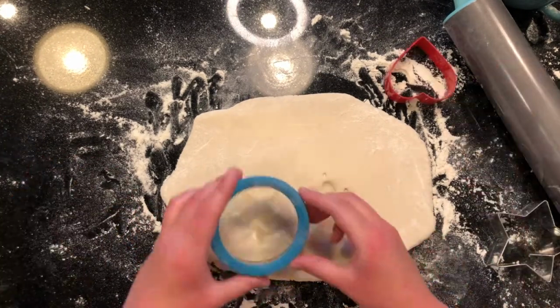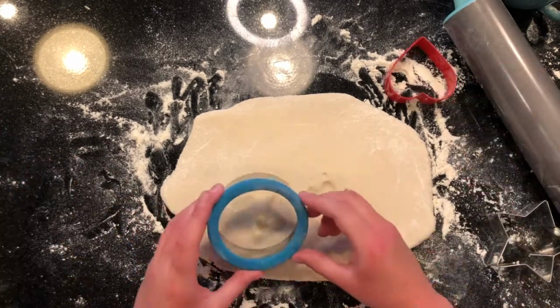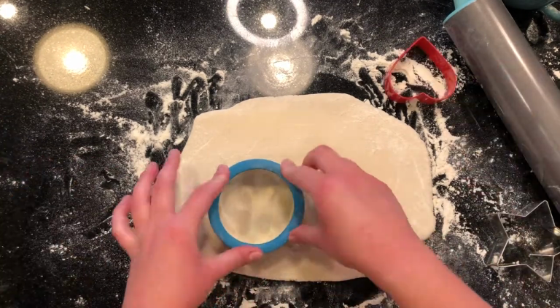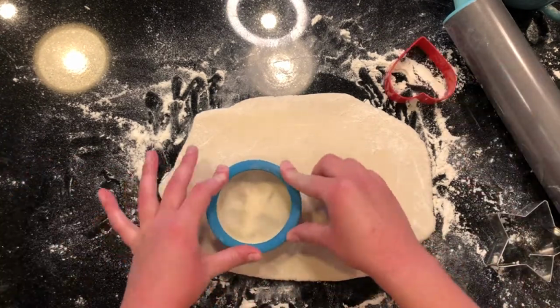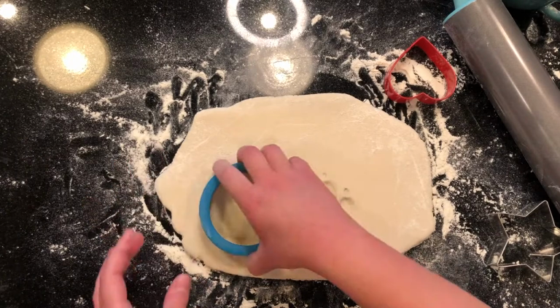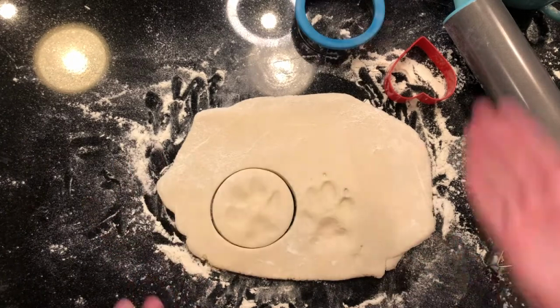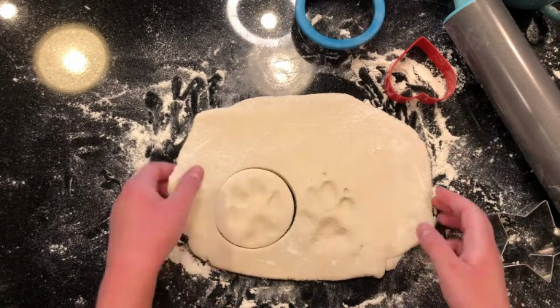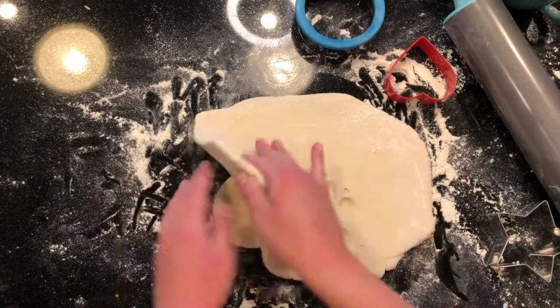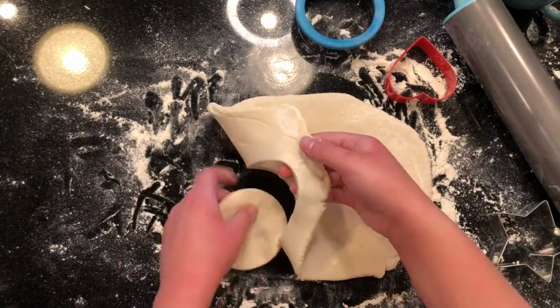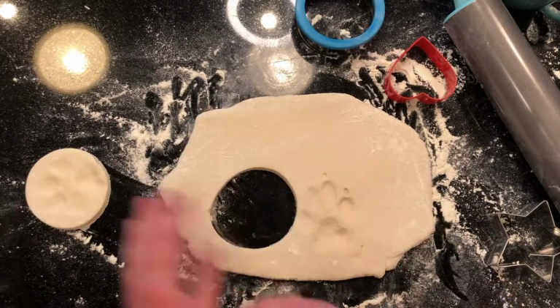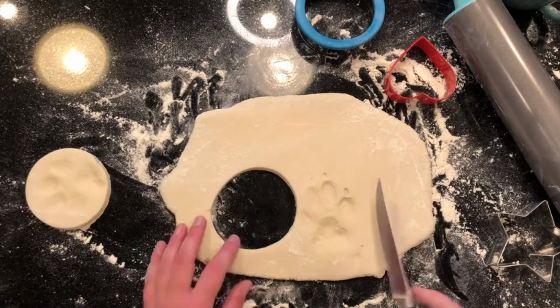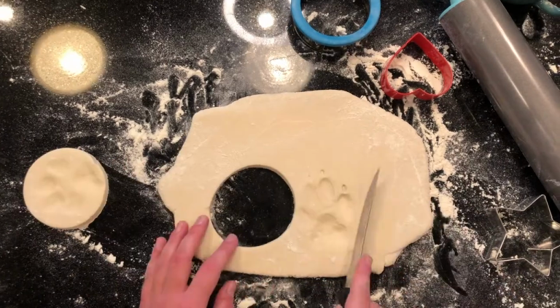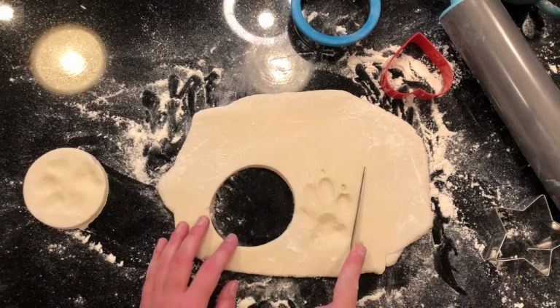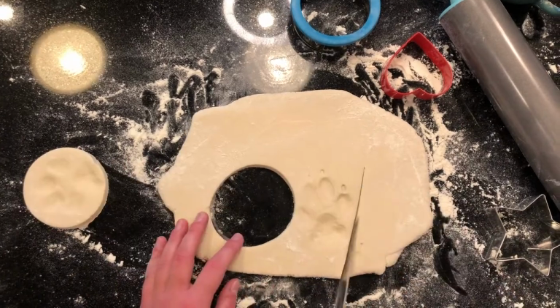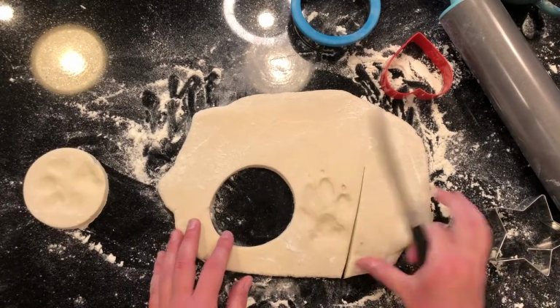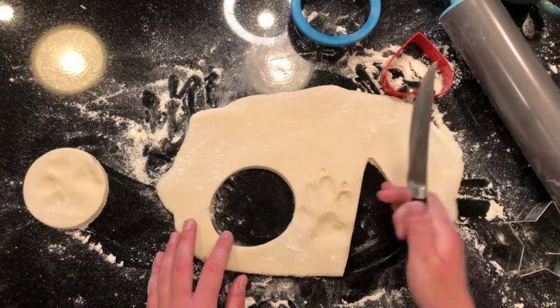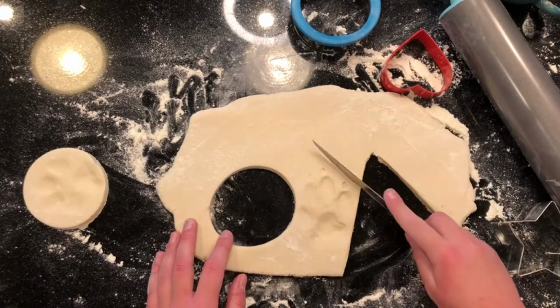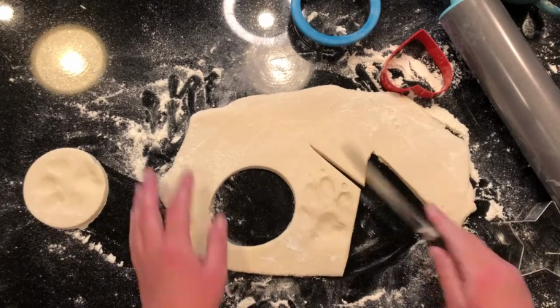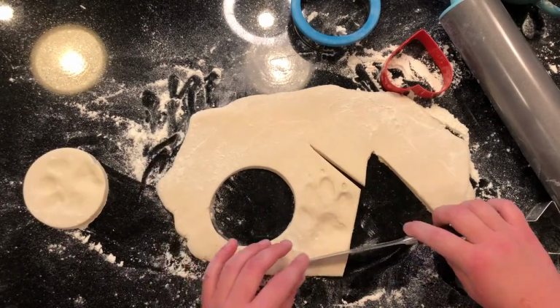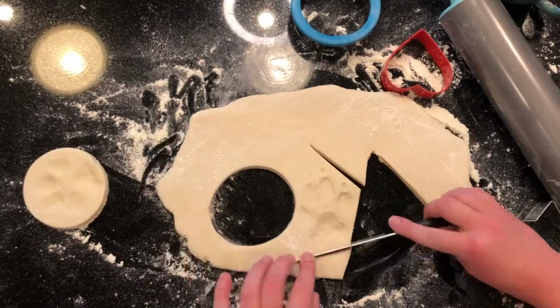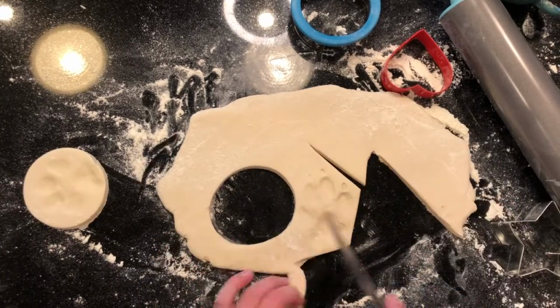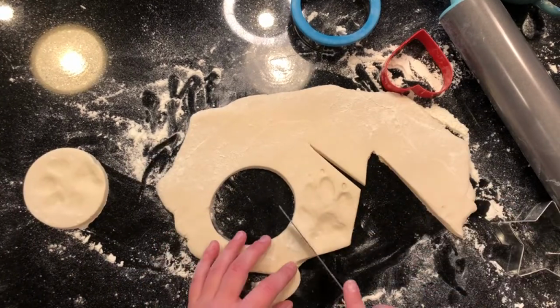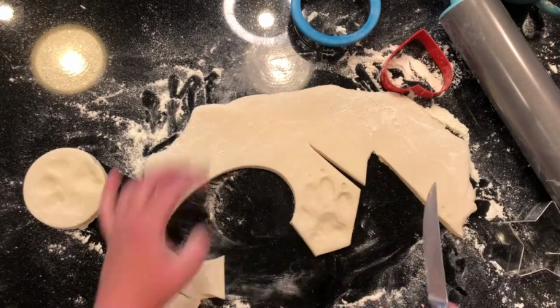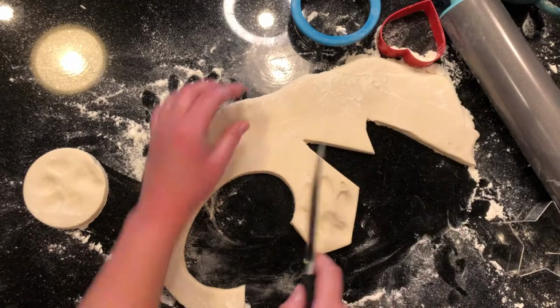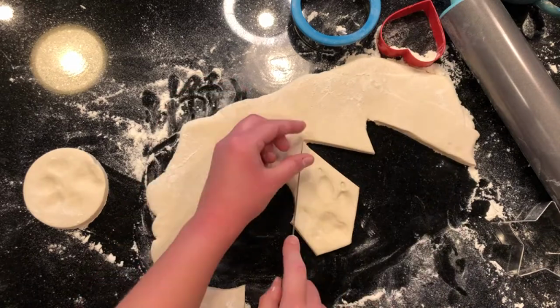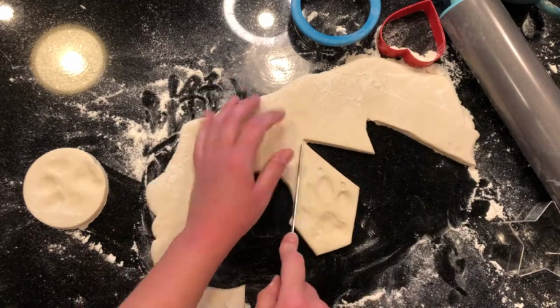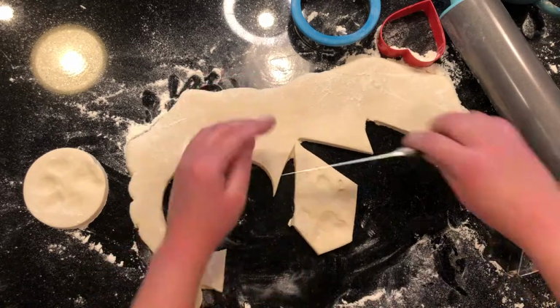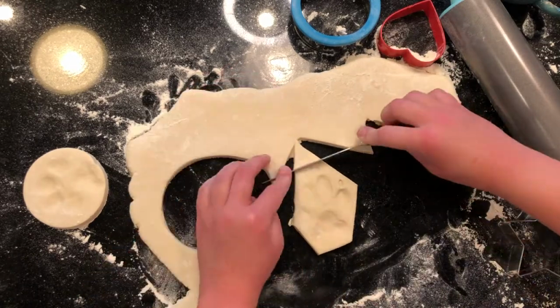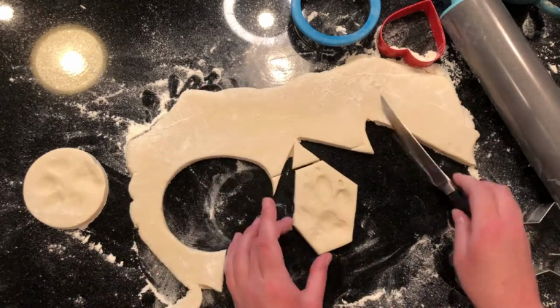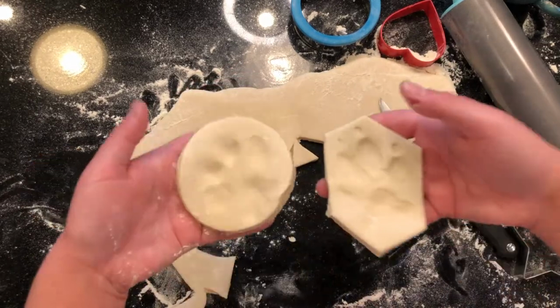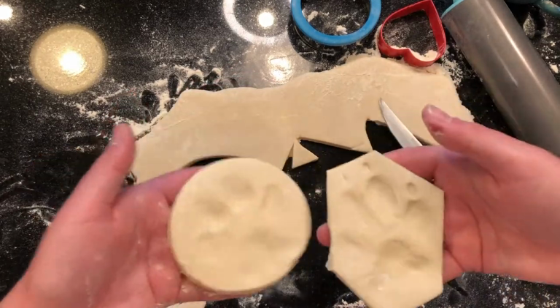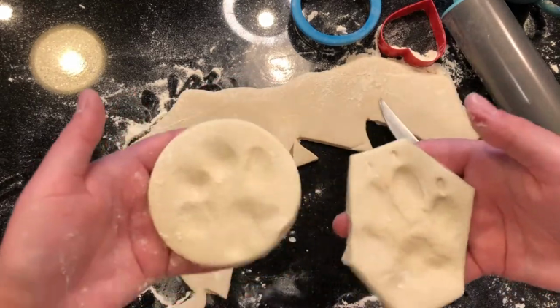Then it's time to cut it out. You can use a cookie cutter or a knife. The shape doesn't matter as long as you like how it looks. Keep in mind the size of your pet's paw and also where you plan to put it when you're finished.